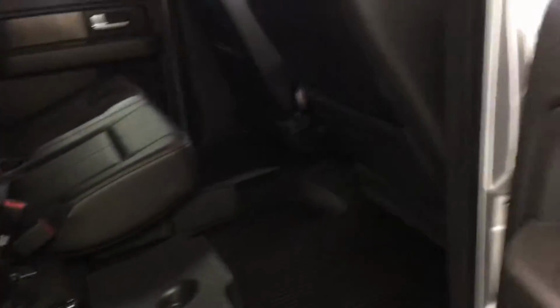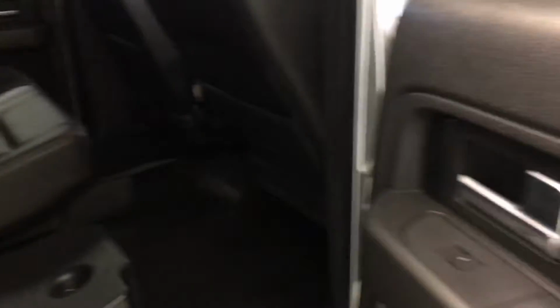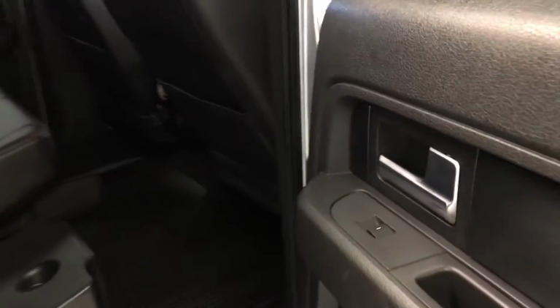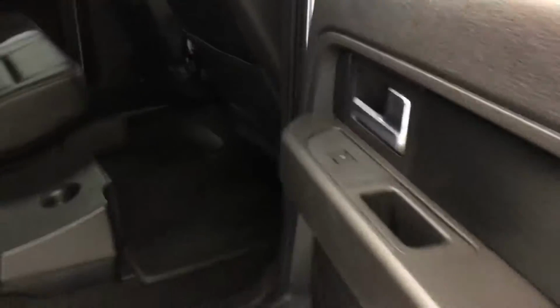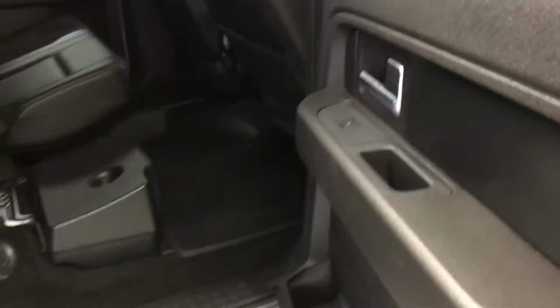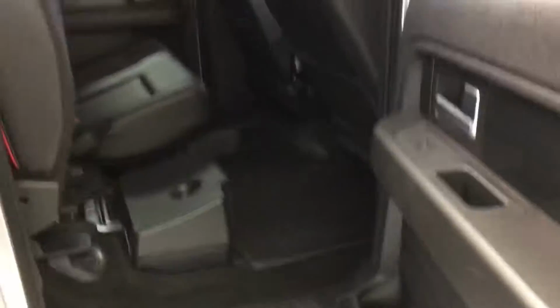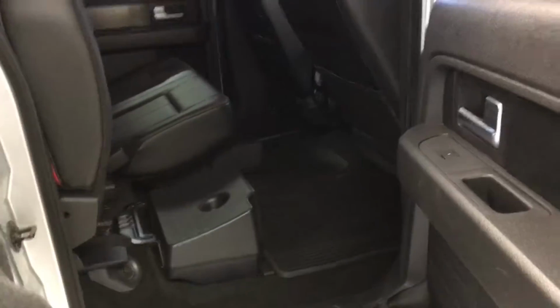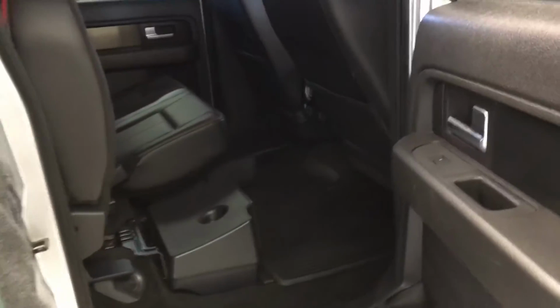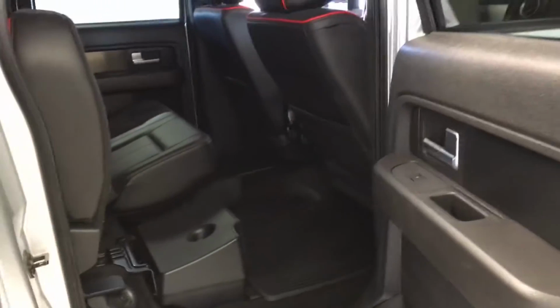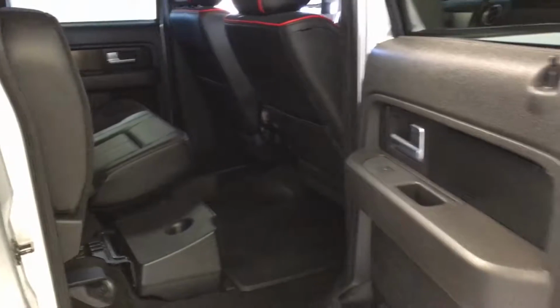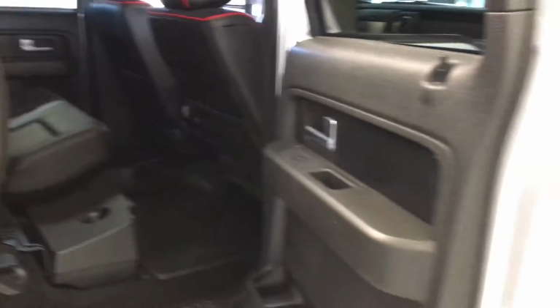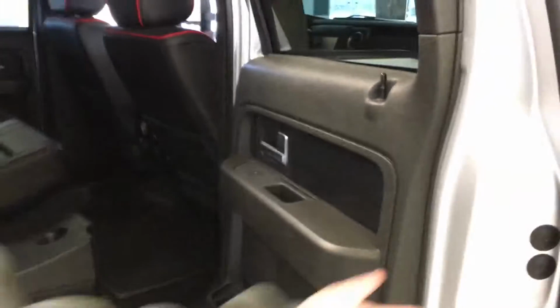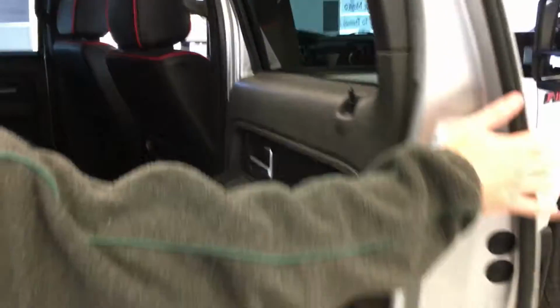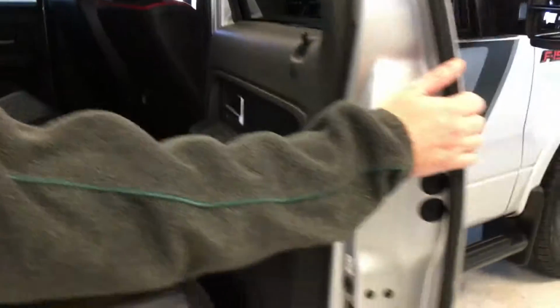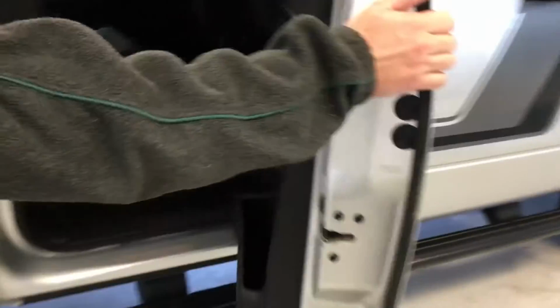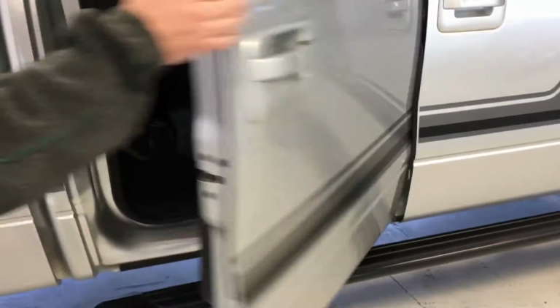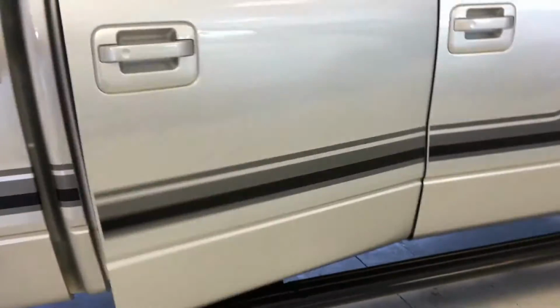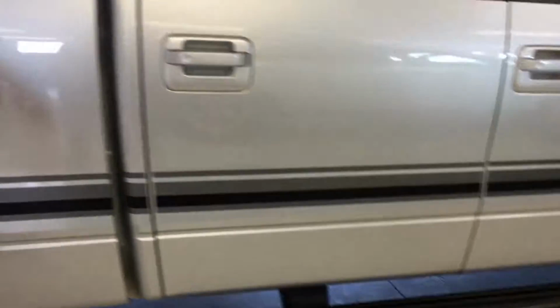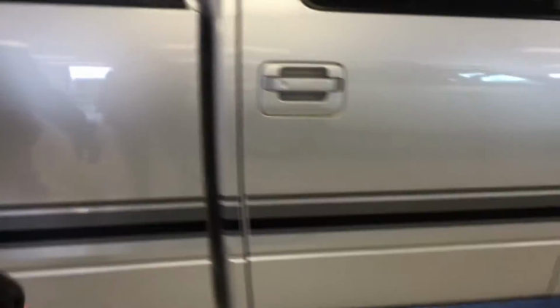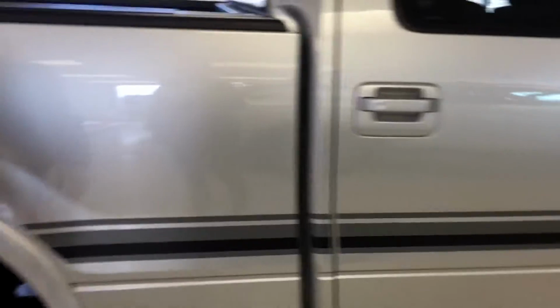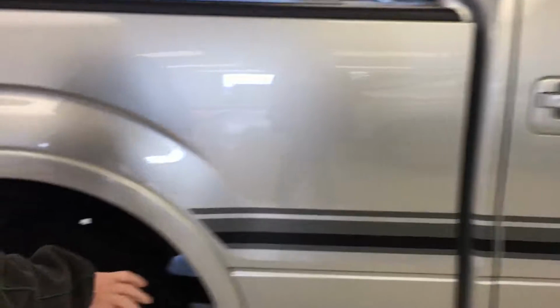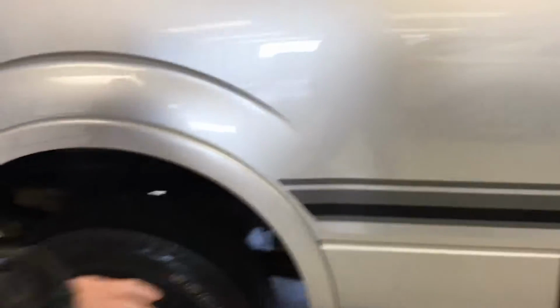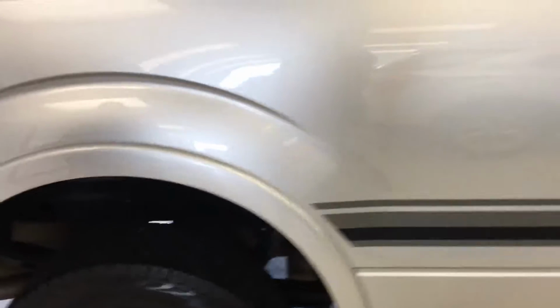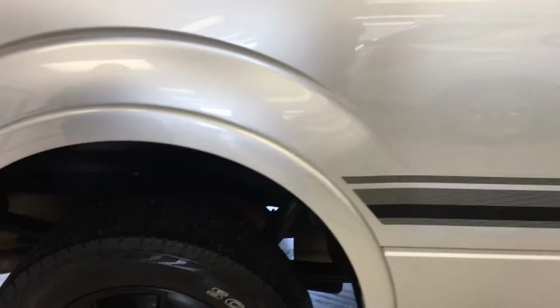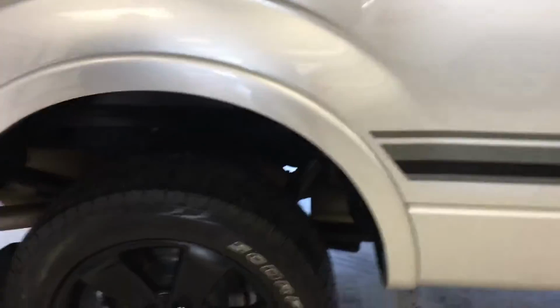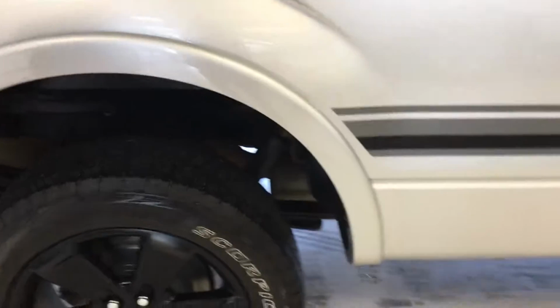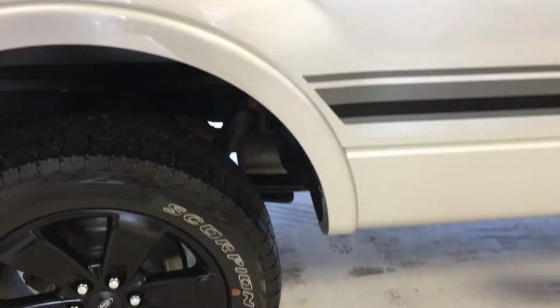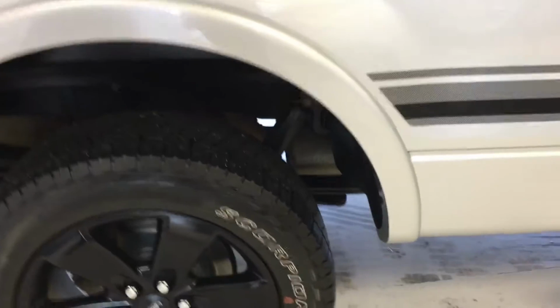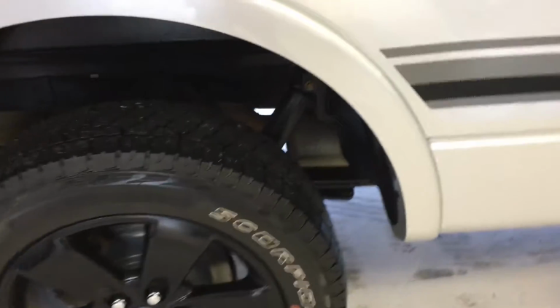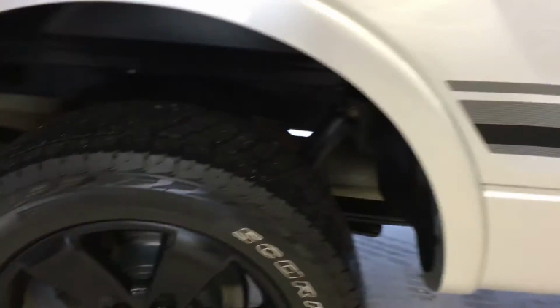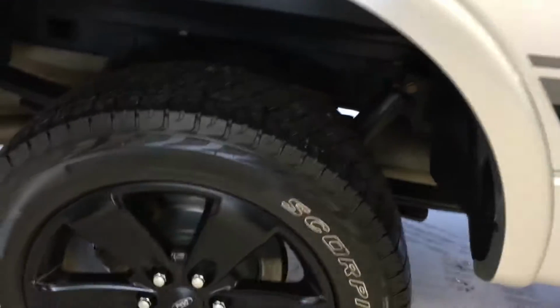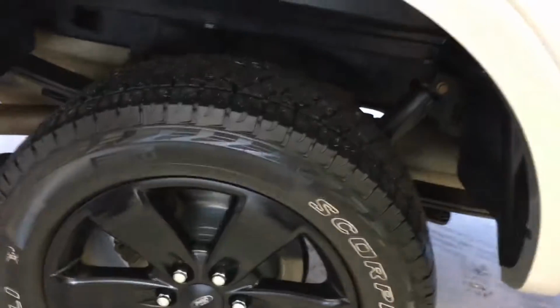This is a crew cab, so there's very ample leg, hip, and shoulder room for your rear occupants. Coming back here to the rear, this is your 157-inch wheelbase, so you do have a full 6½-foot bed.